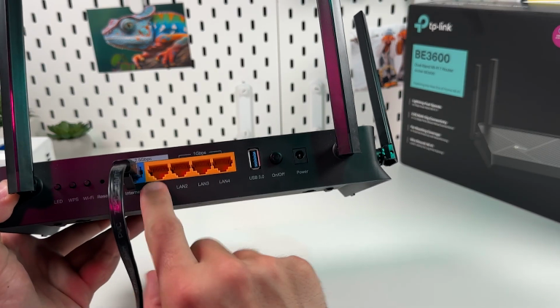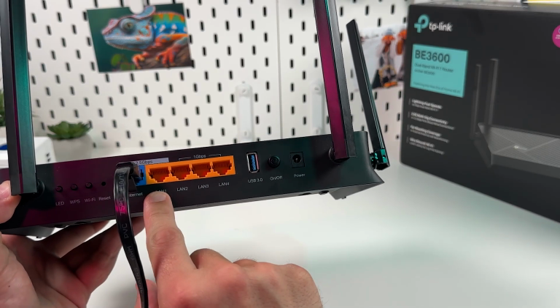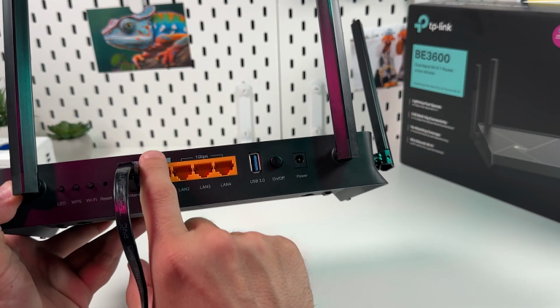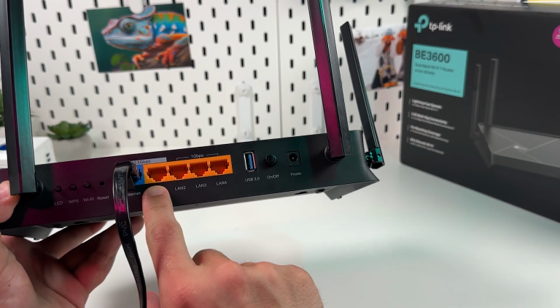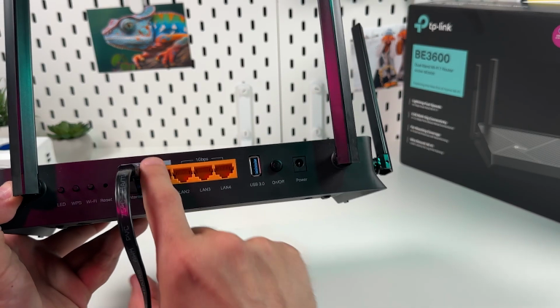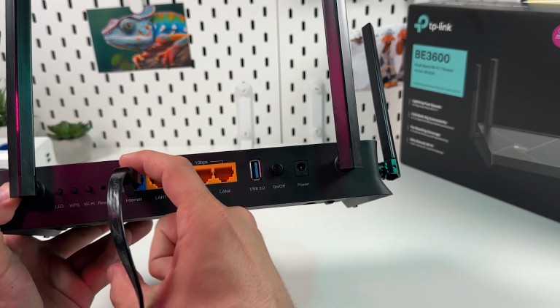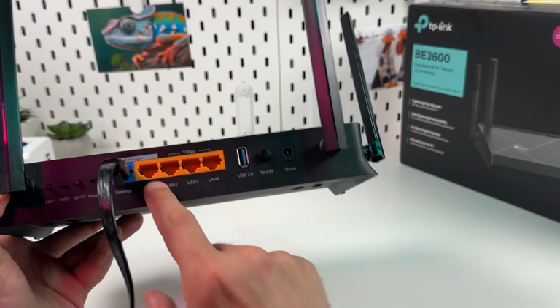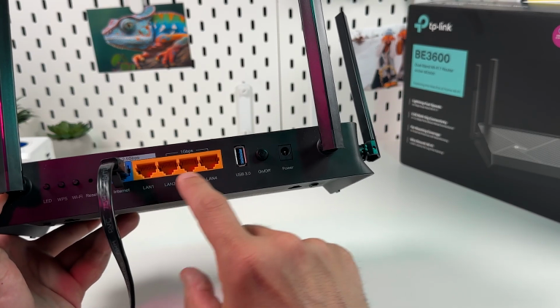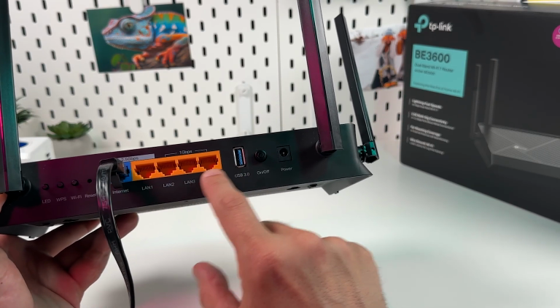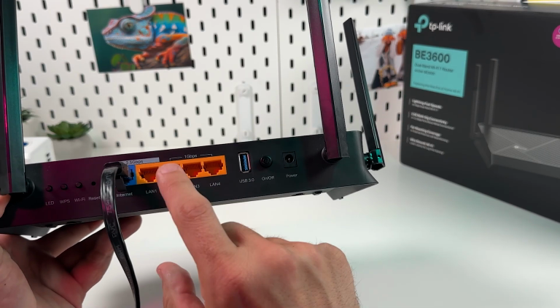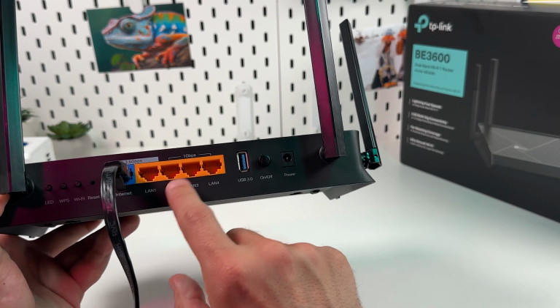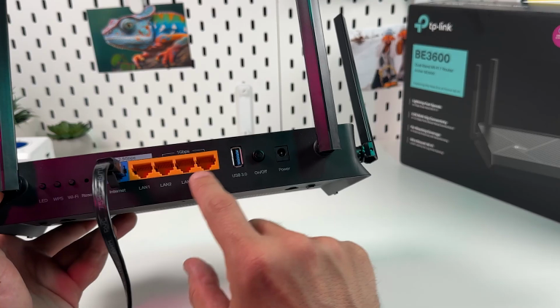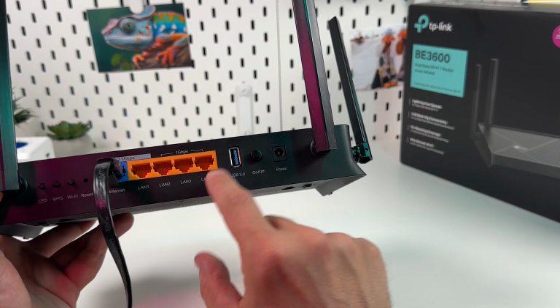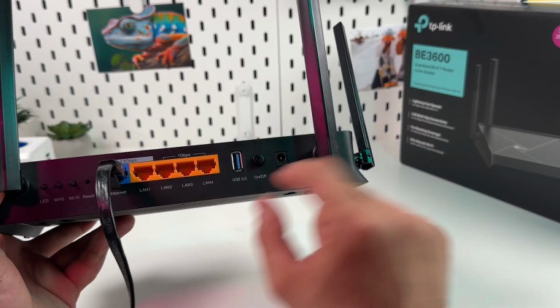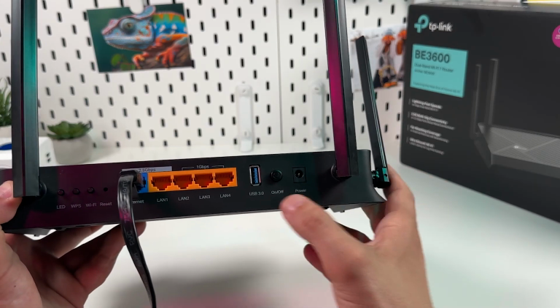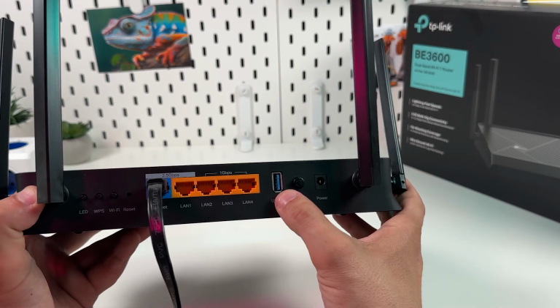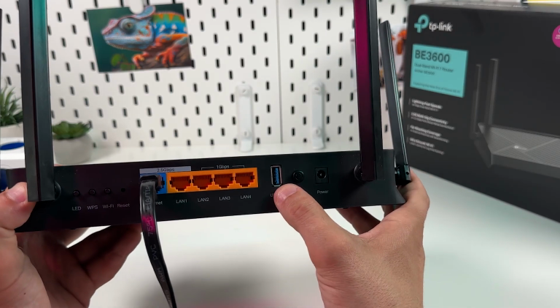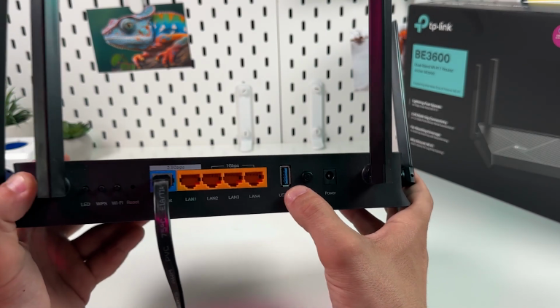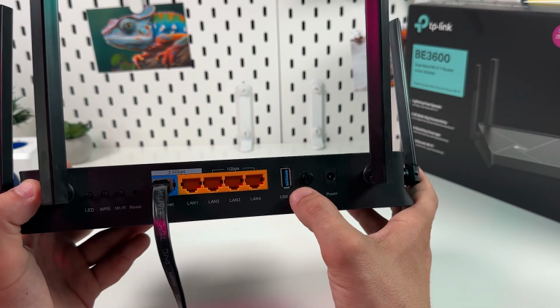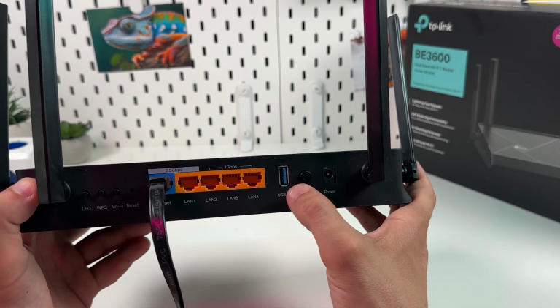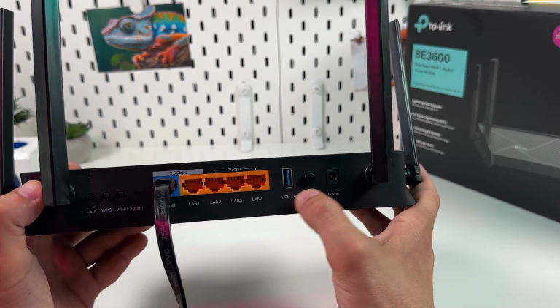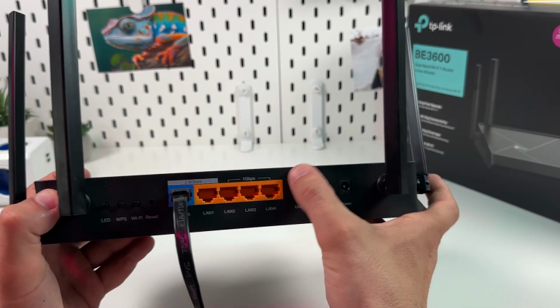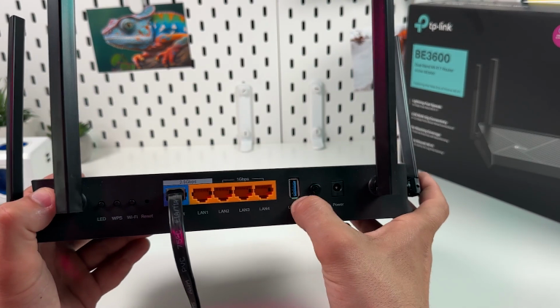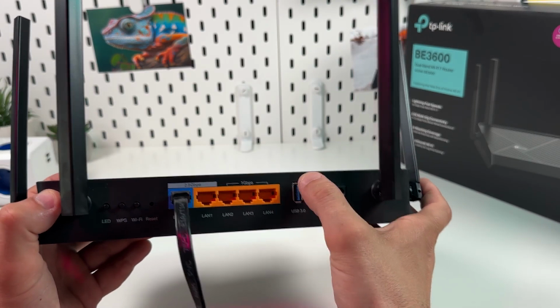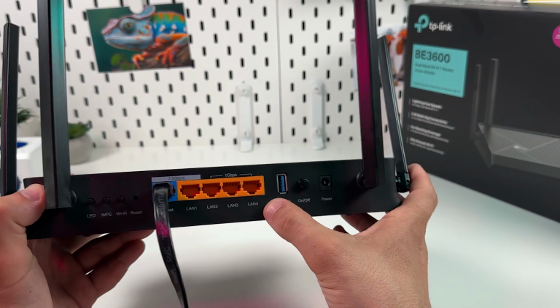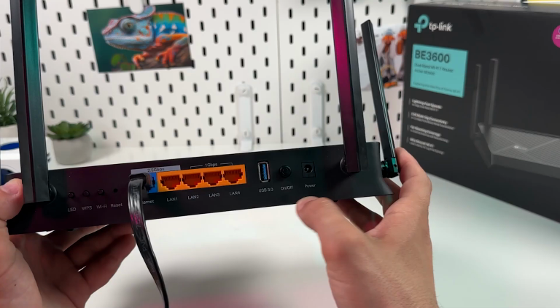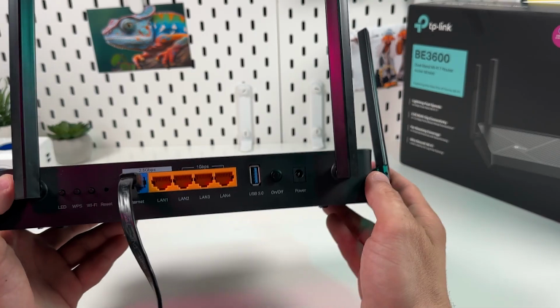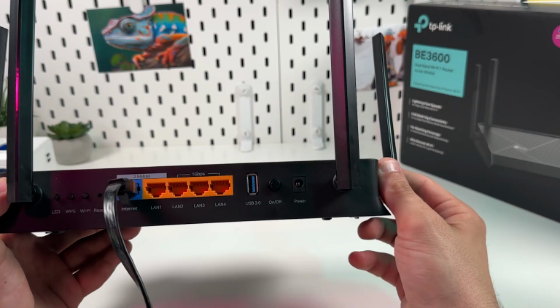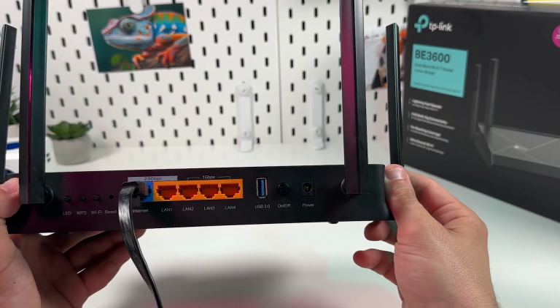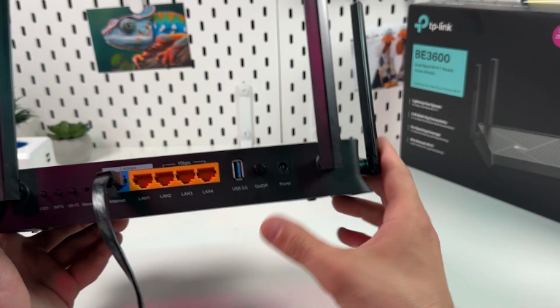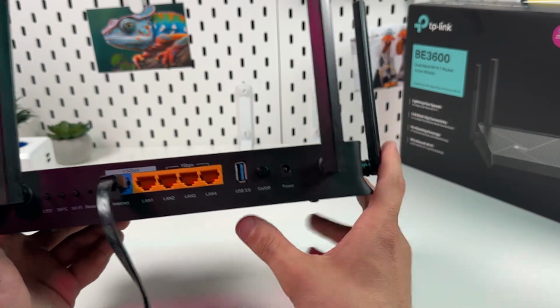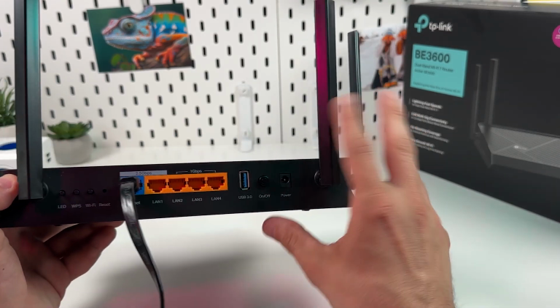This port is 2 gigabits per second as labeled, and the other ports are 1 gigabit per second each. Also, you can connect a USB flash drive to this router to access your files even without an internet connection.